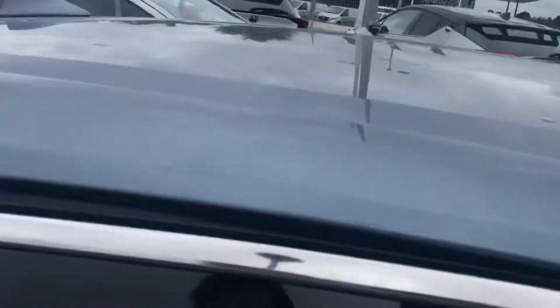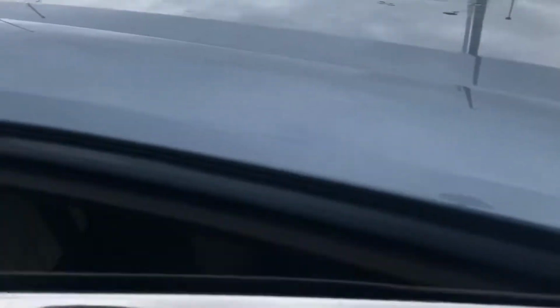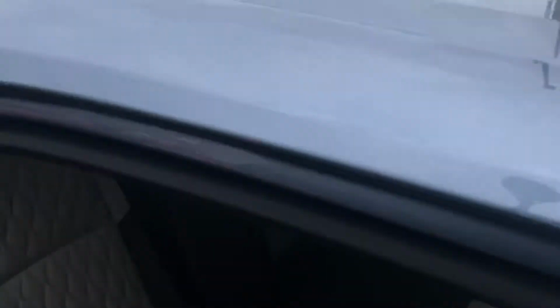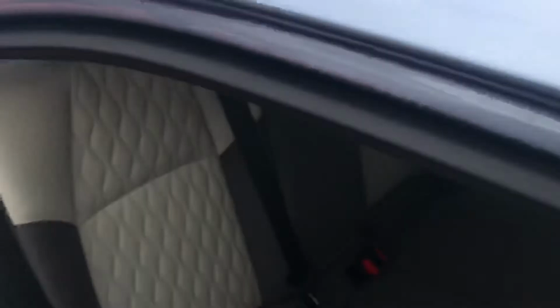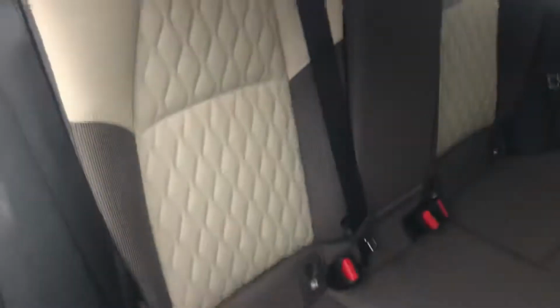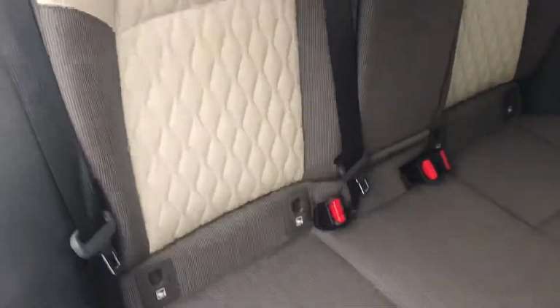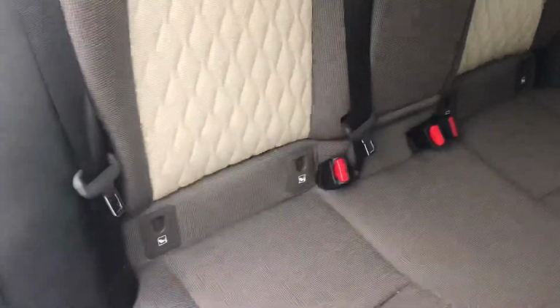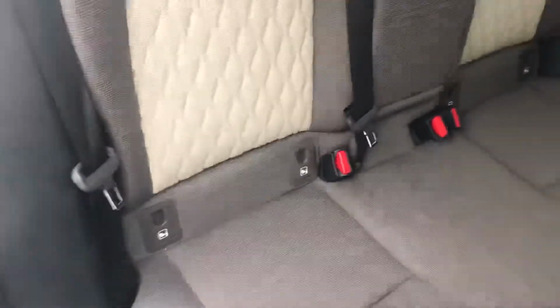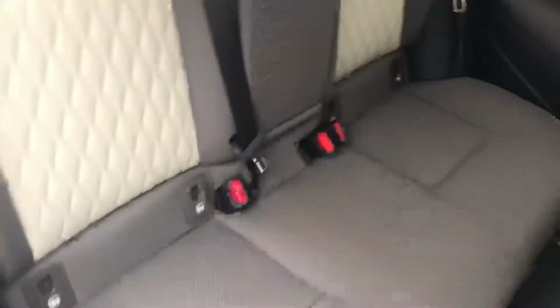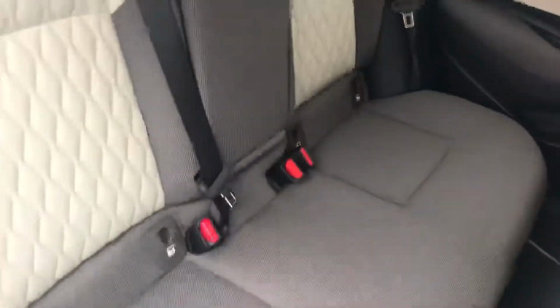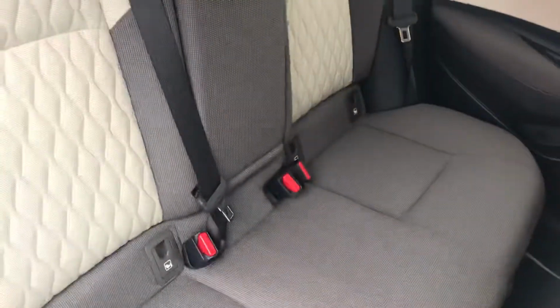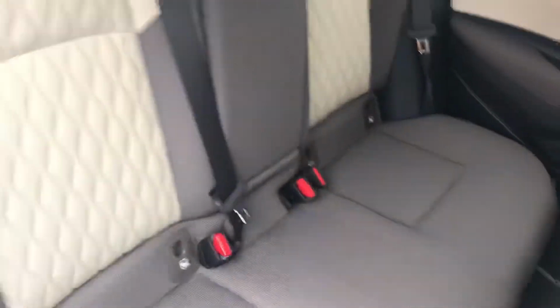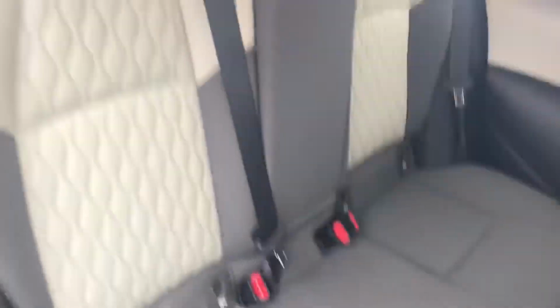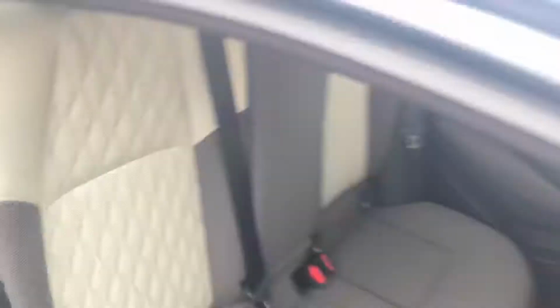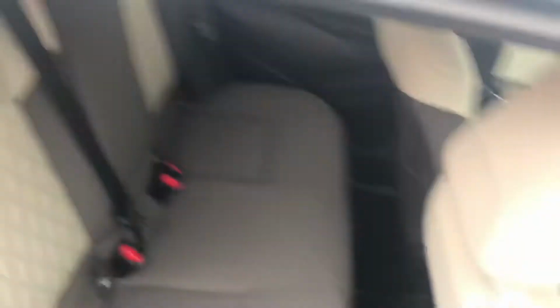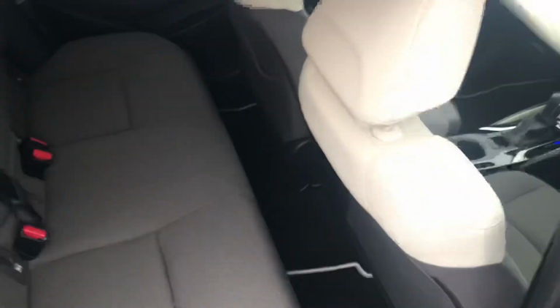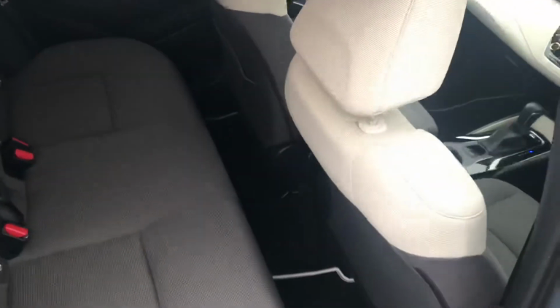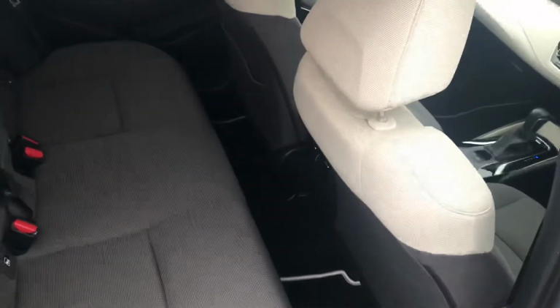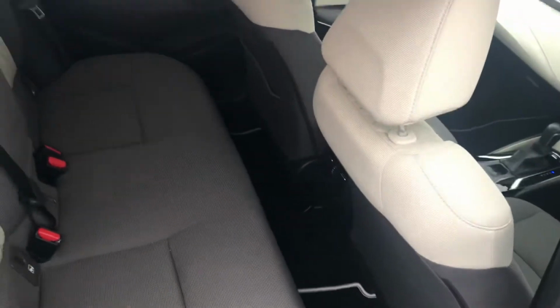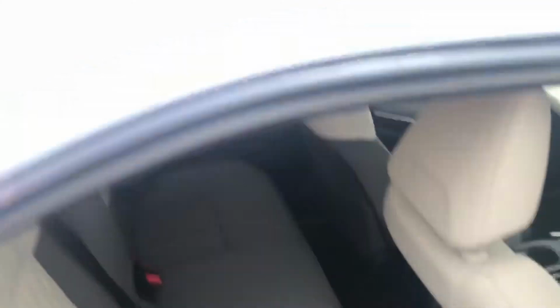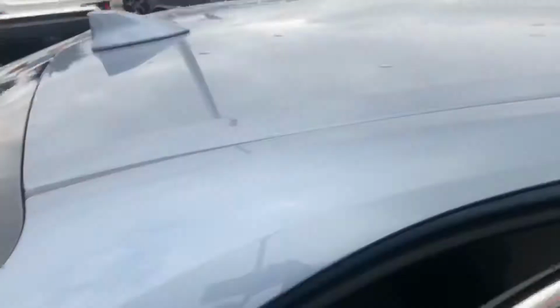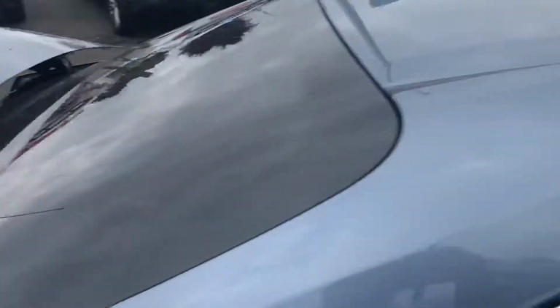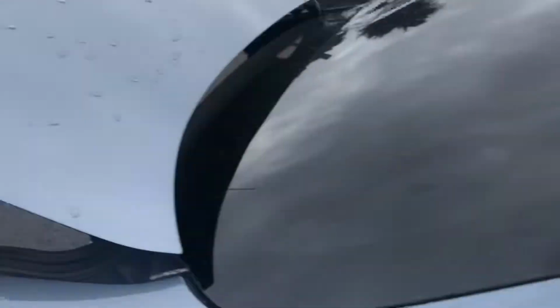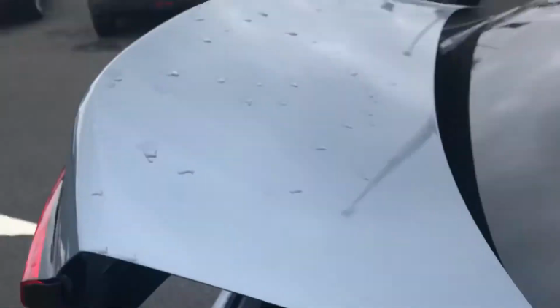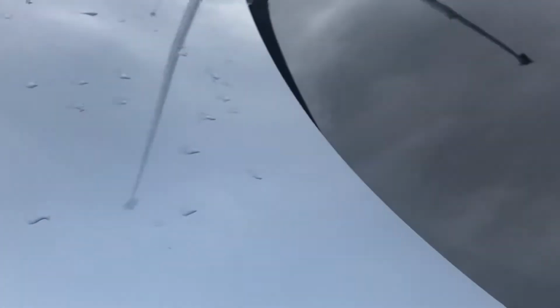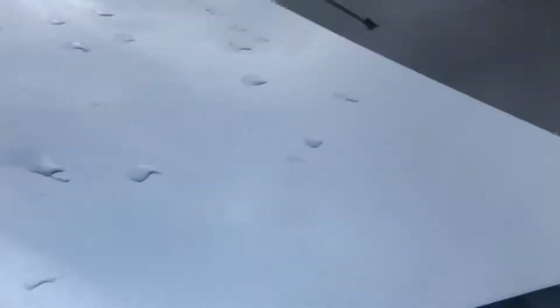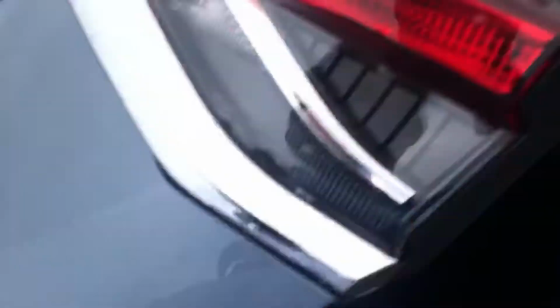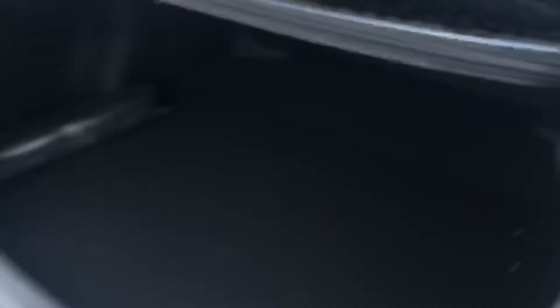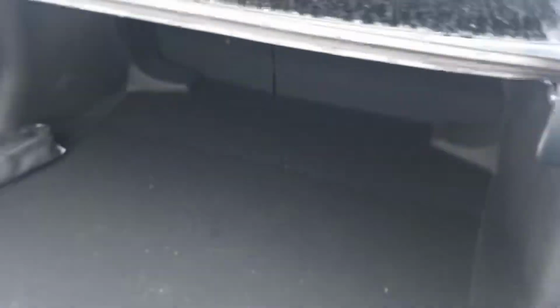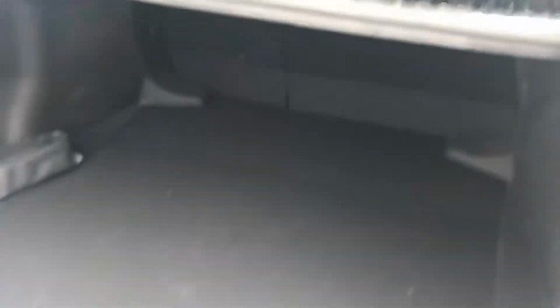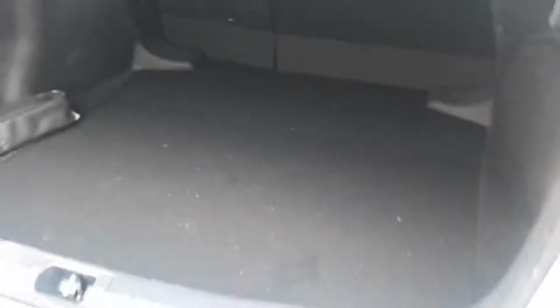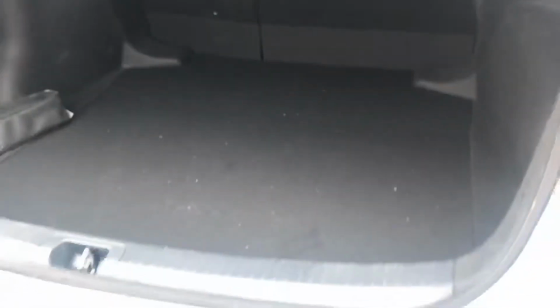Bringing us through to the back of the car, we've got ISOFIX child seat mounting points on either side. Lots of legroom in the back and very generous boot space.